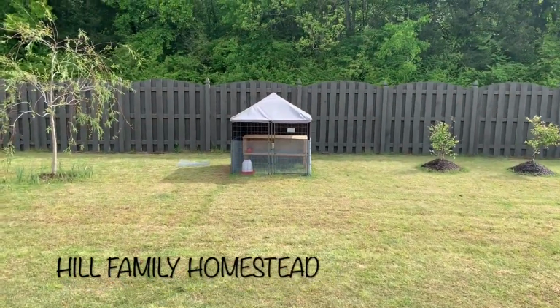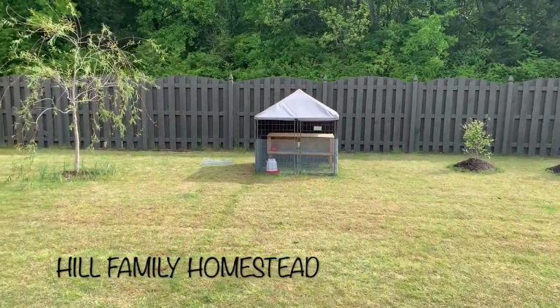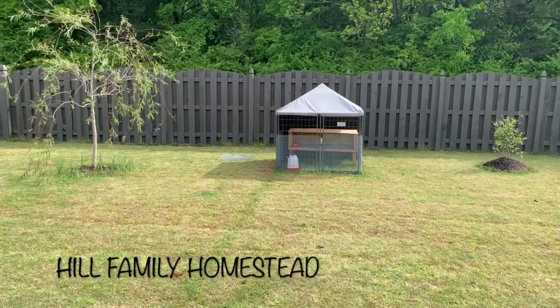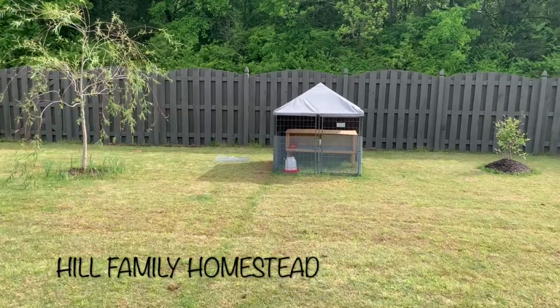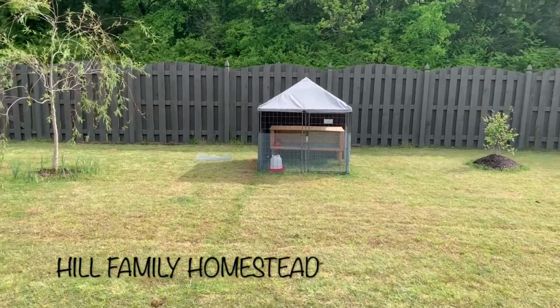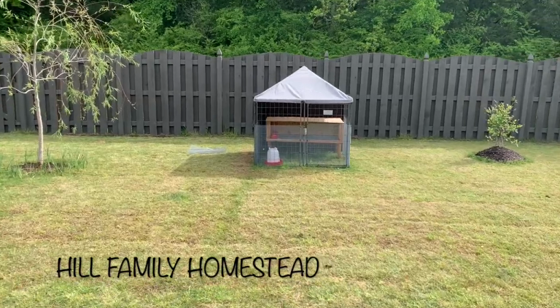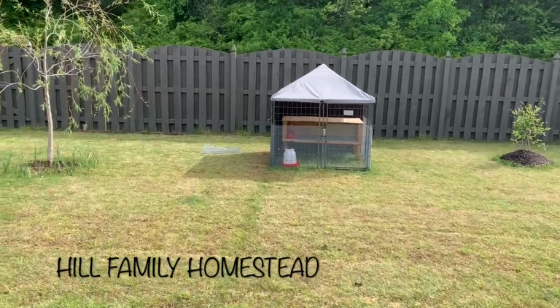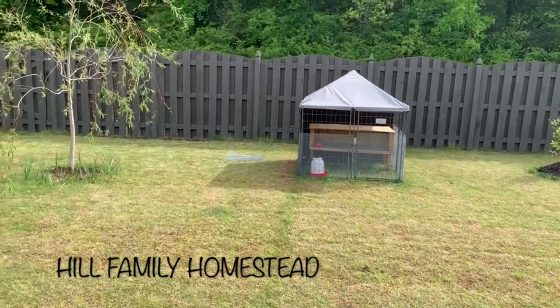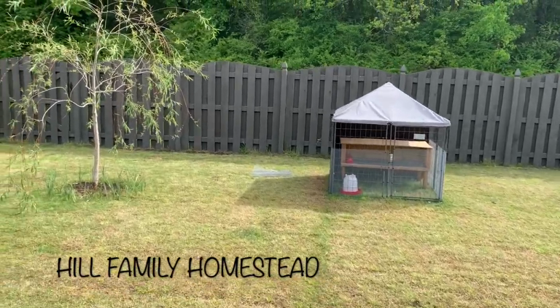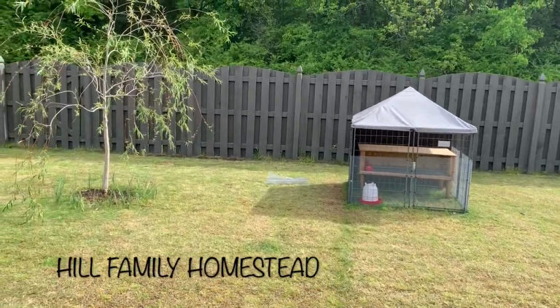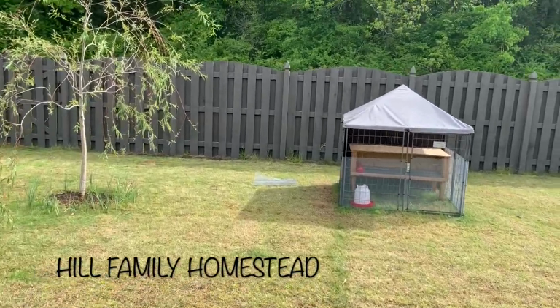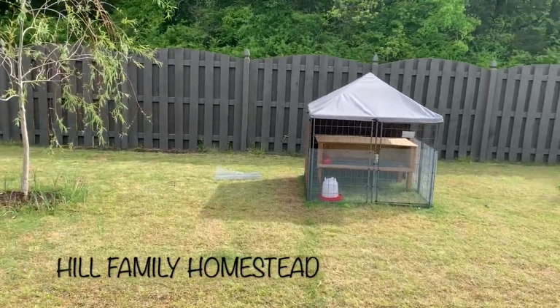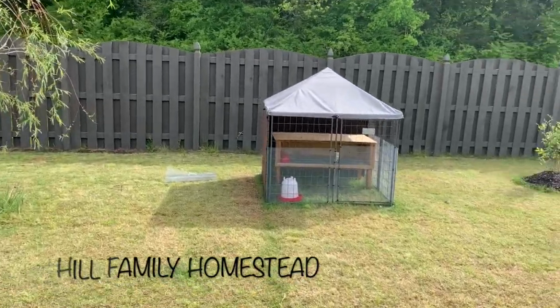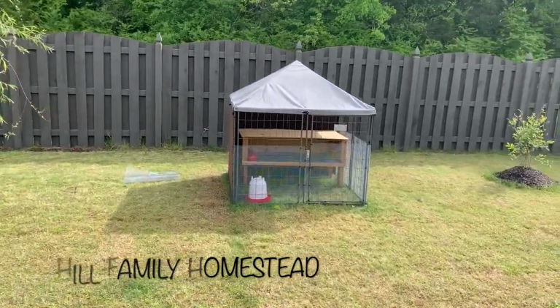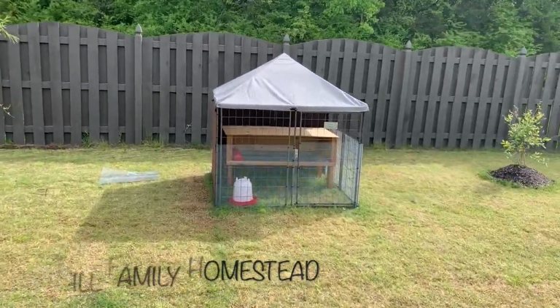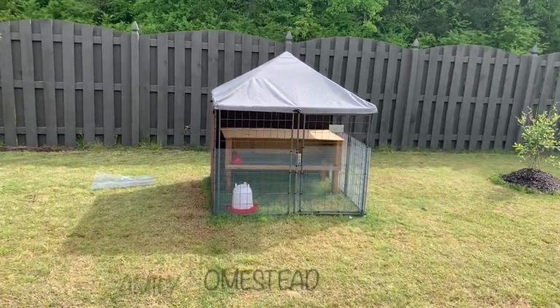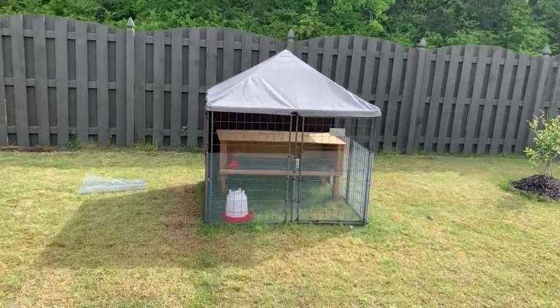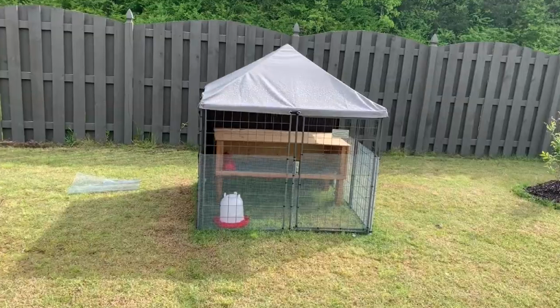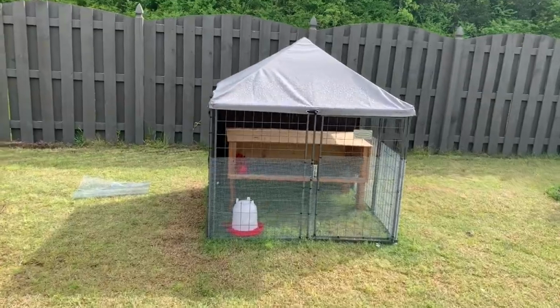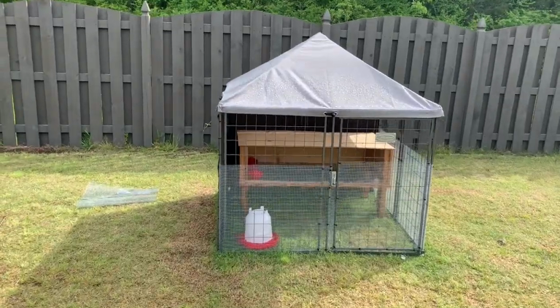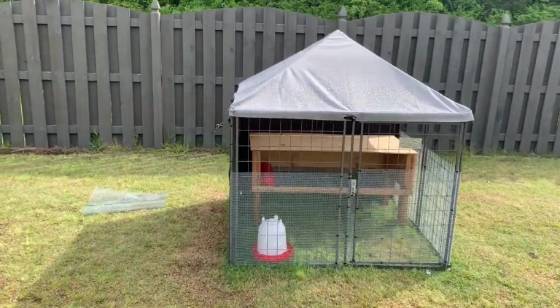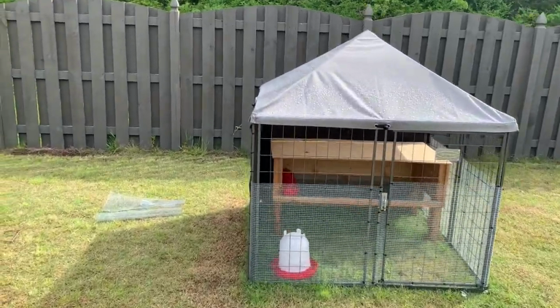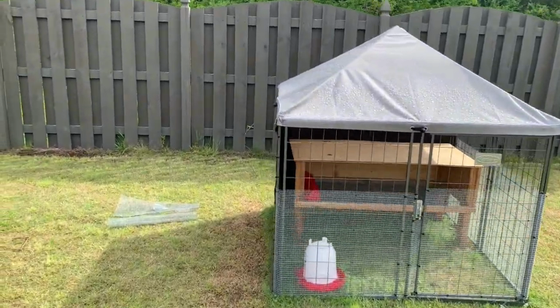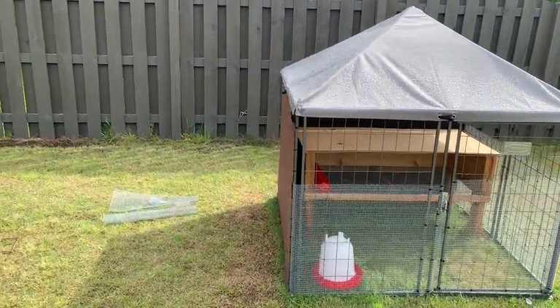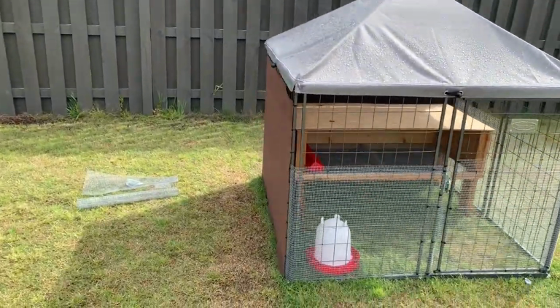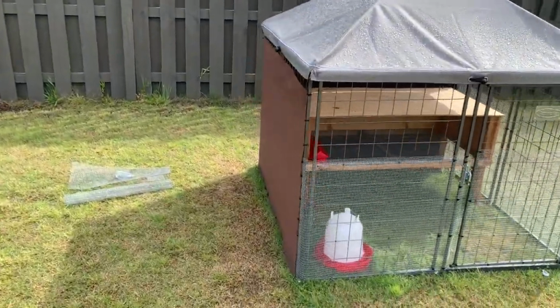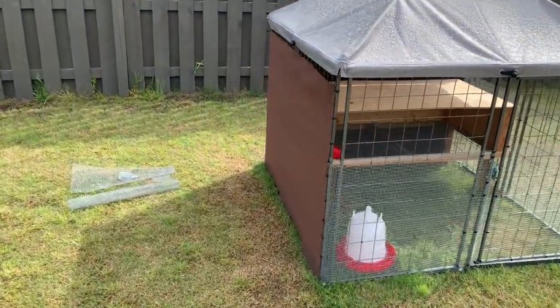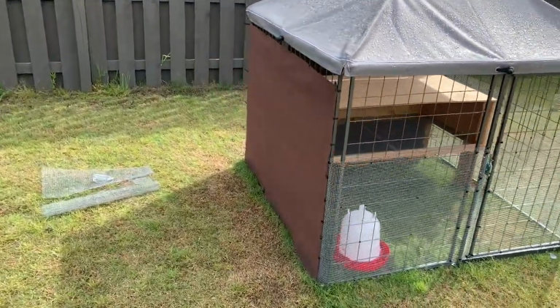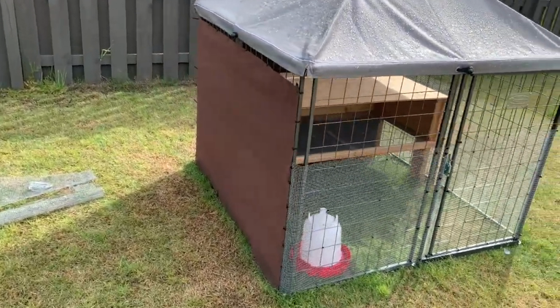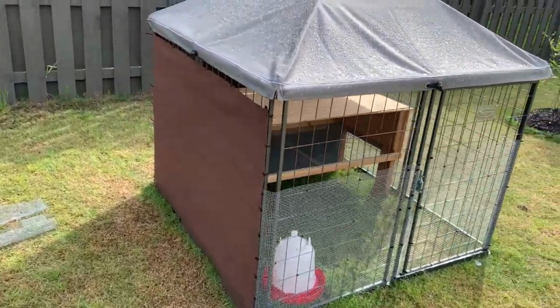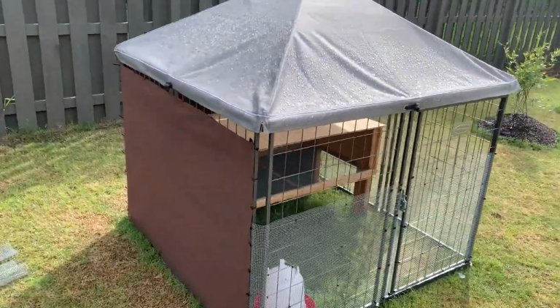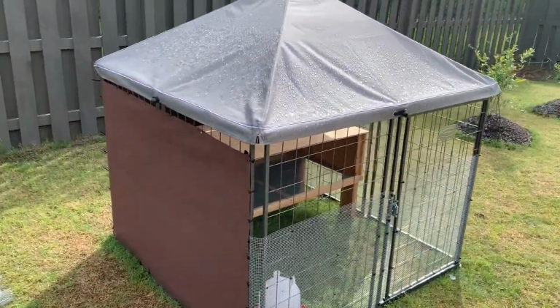It's nine o'clock in the morning. I just got a call from the post office that our quail are here, and I can come pick up the box anytime. So we've done a little bit more work to the coop.